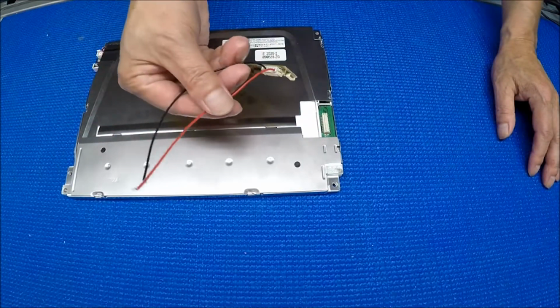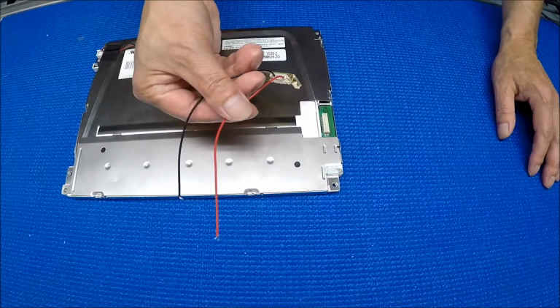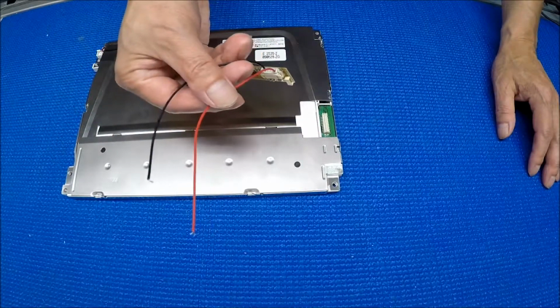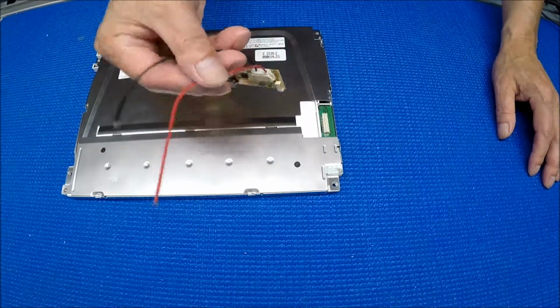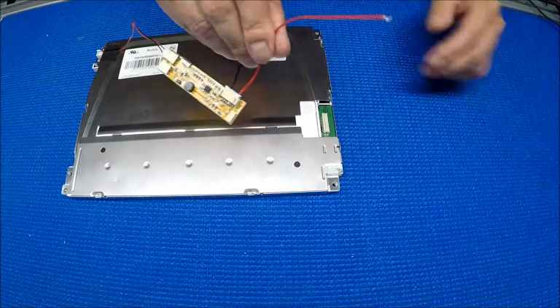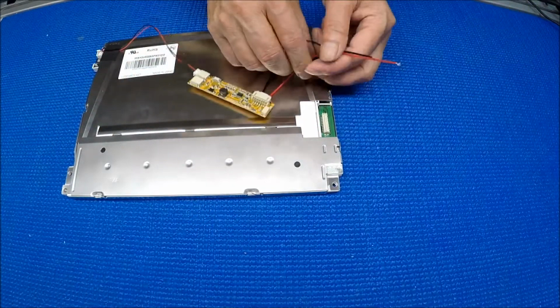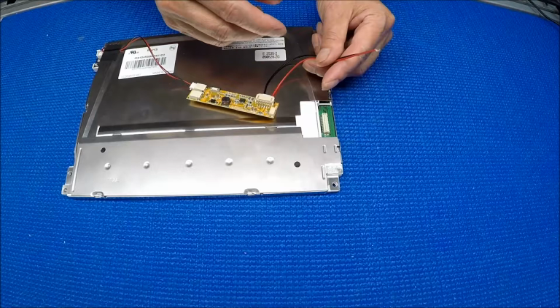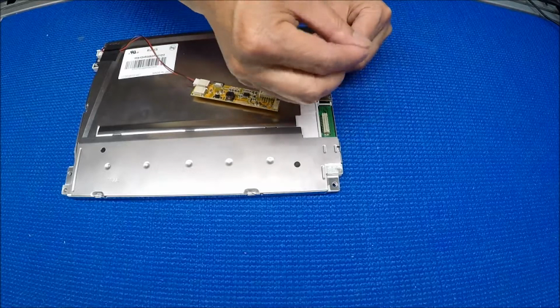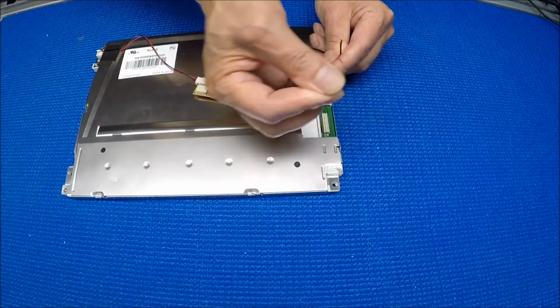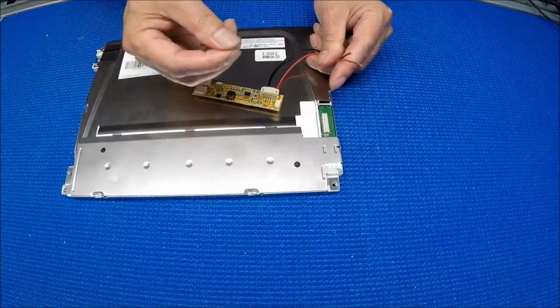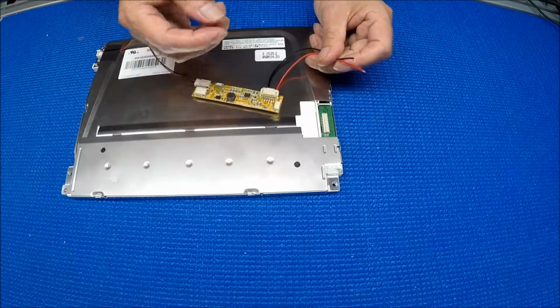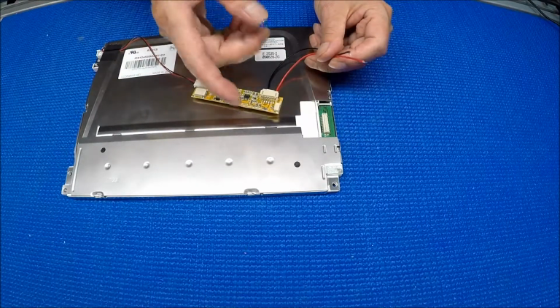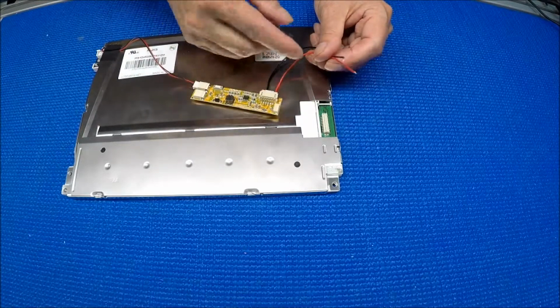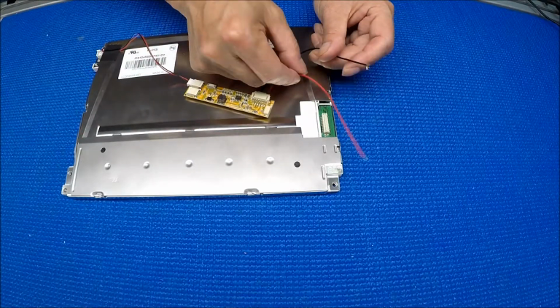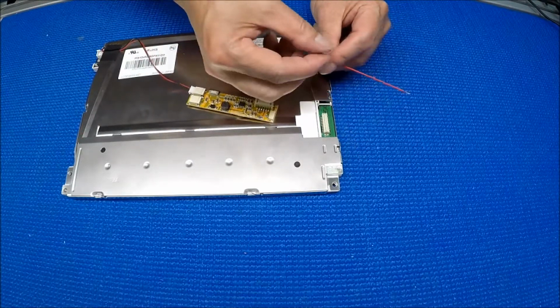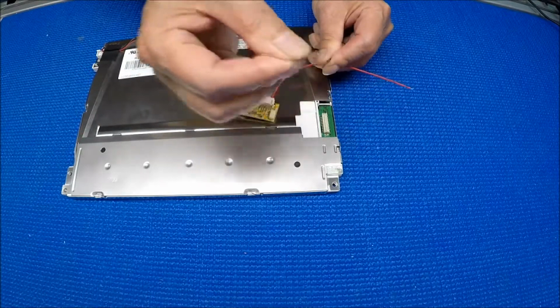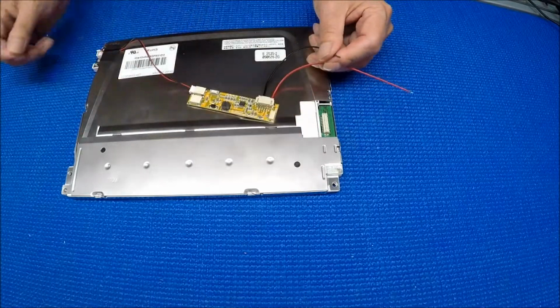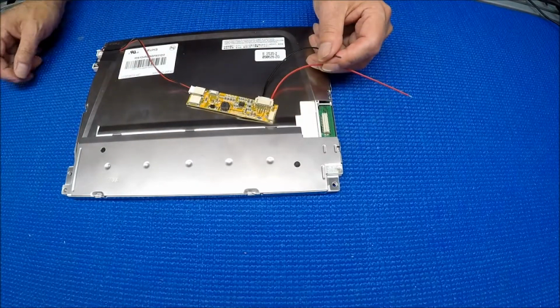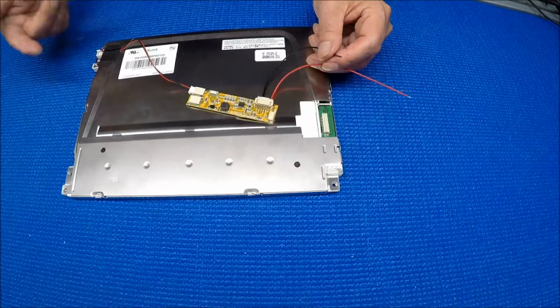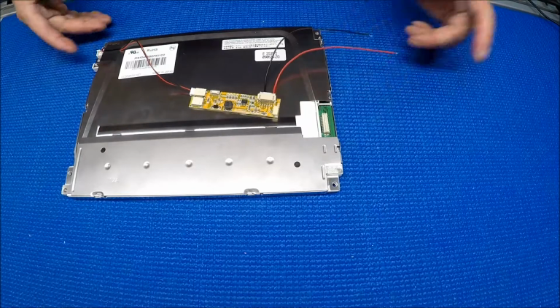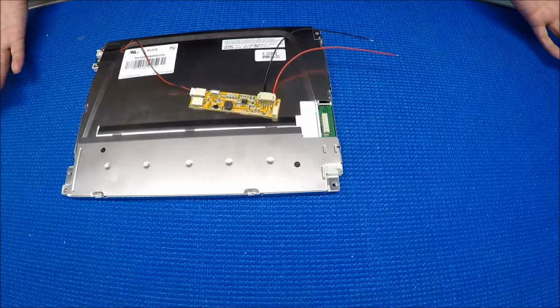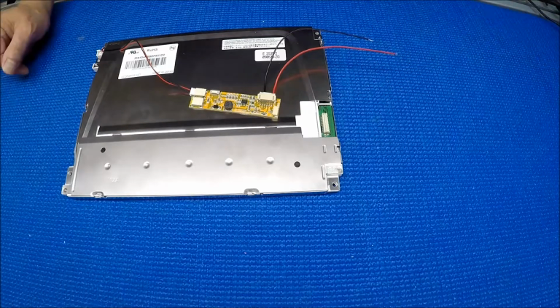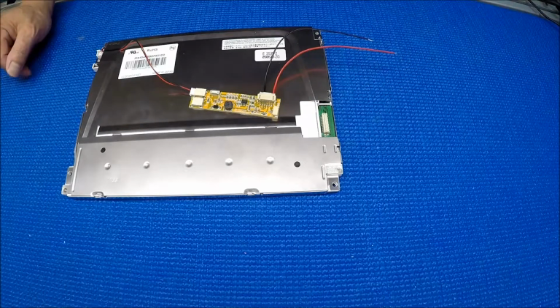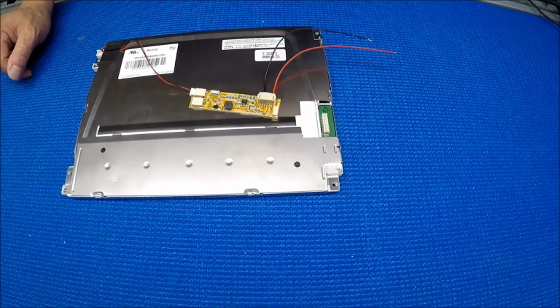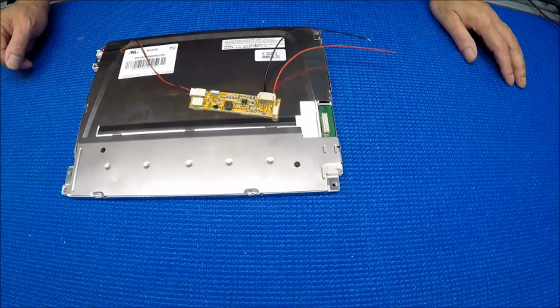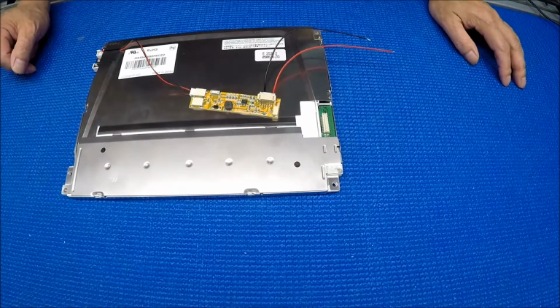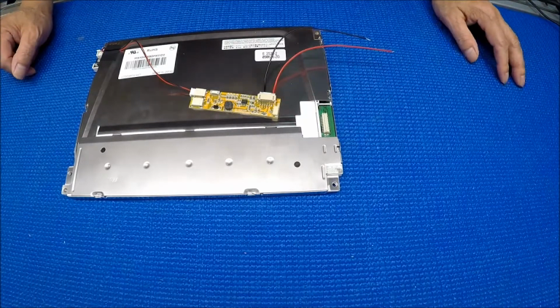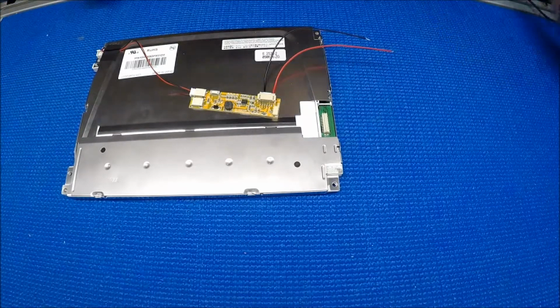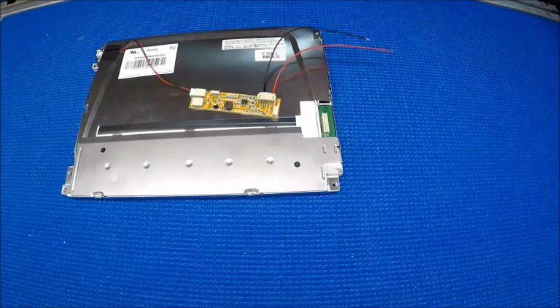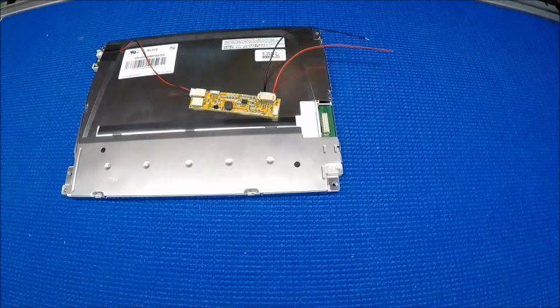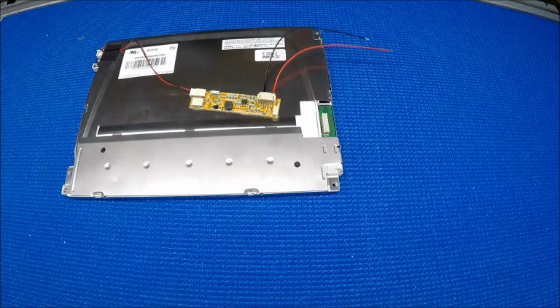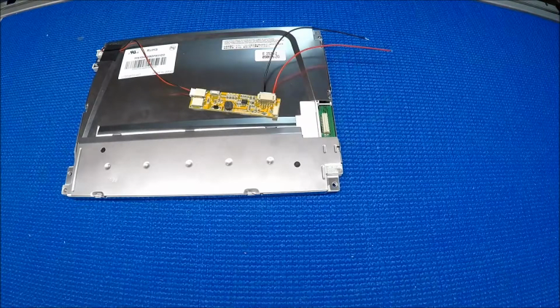The only thing you need to do is connect the red wire to 12 positive — it accepts 12 to 24 volt — and the black wire is negative. That's it, just wire it up.